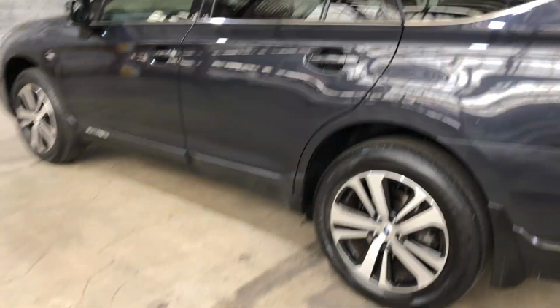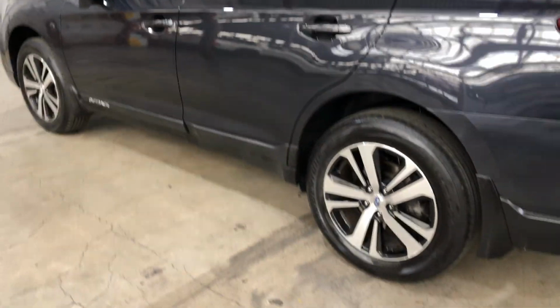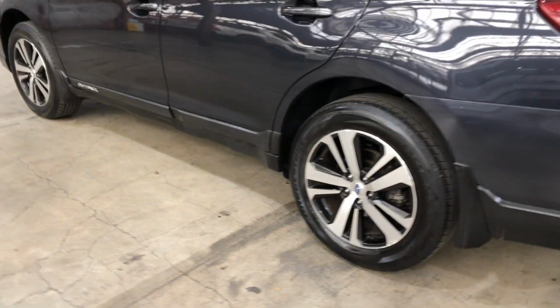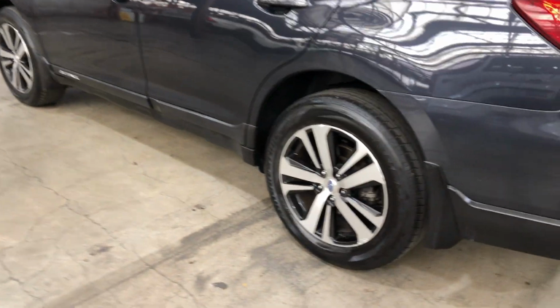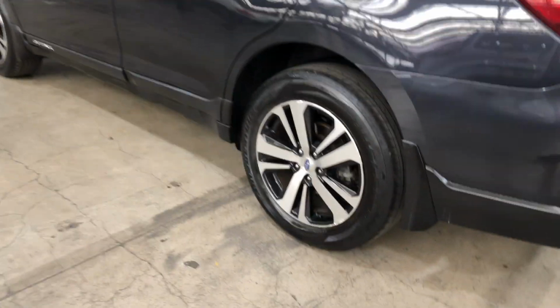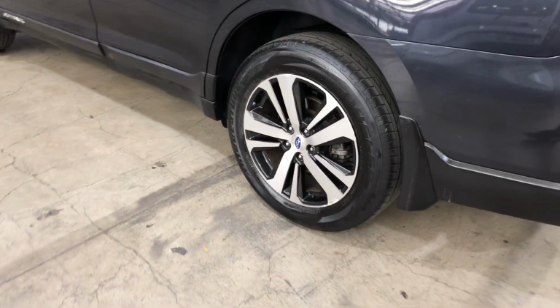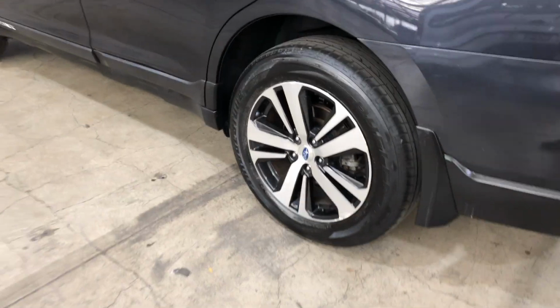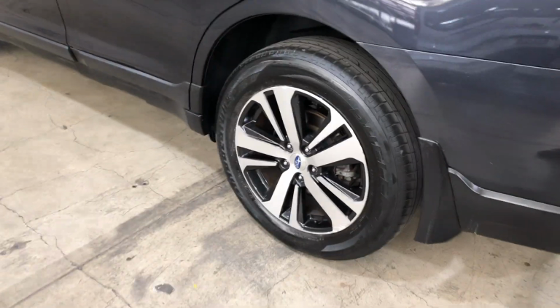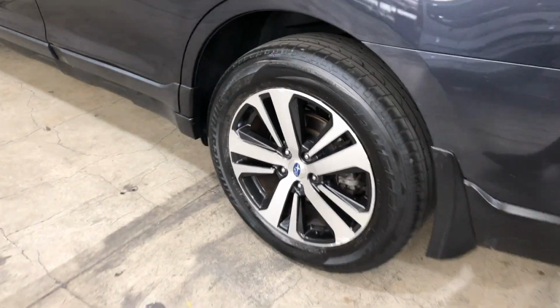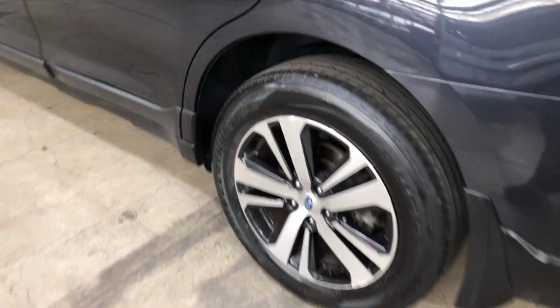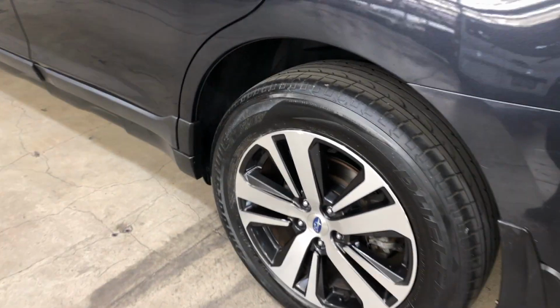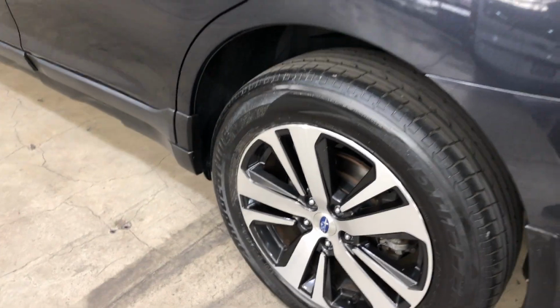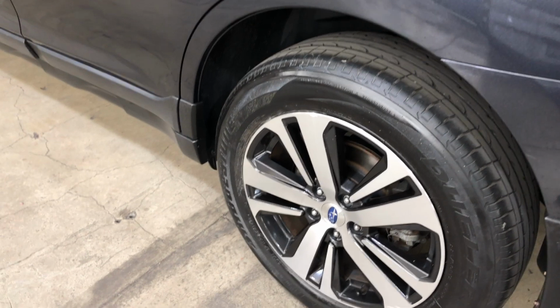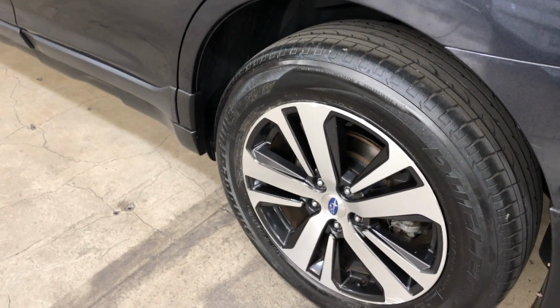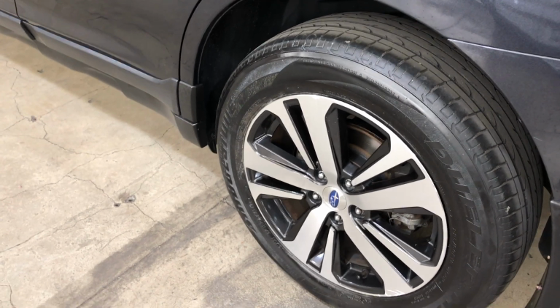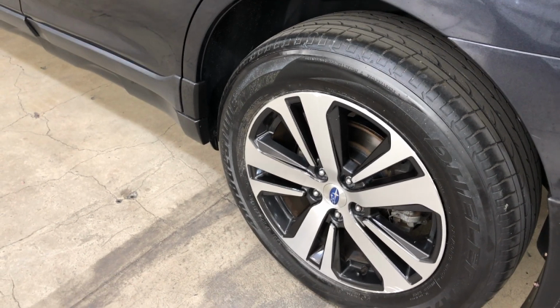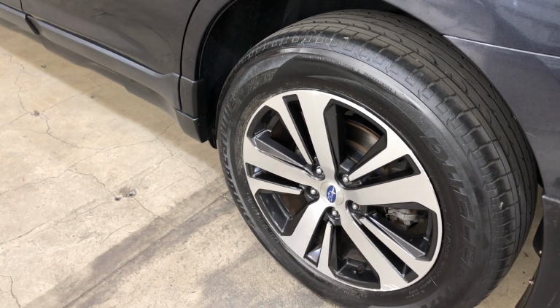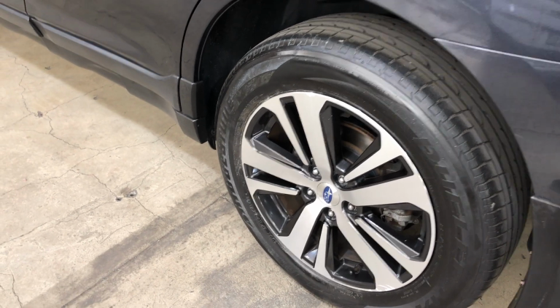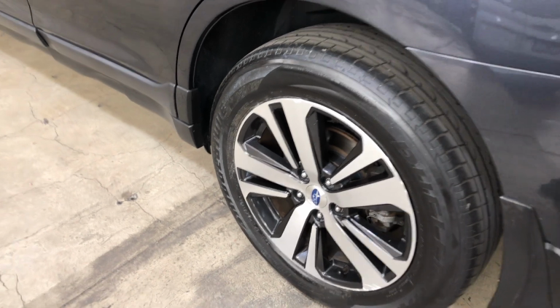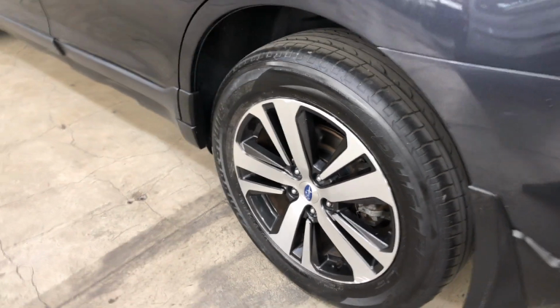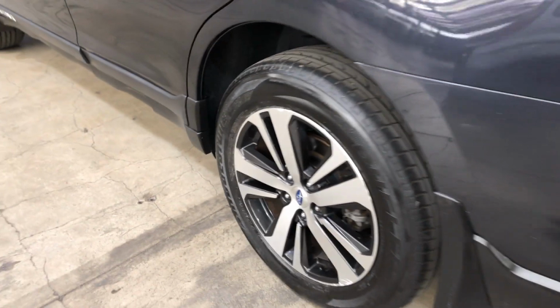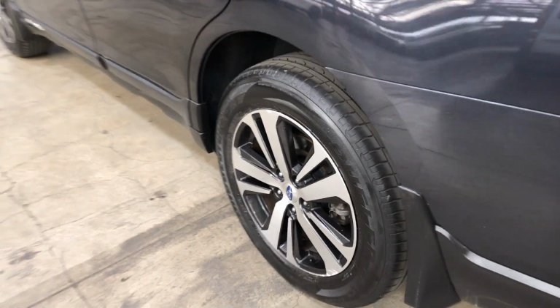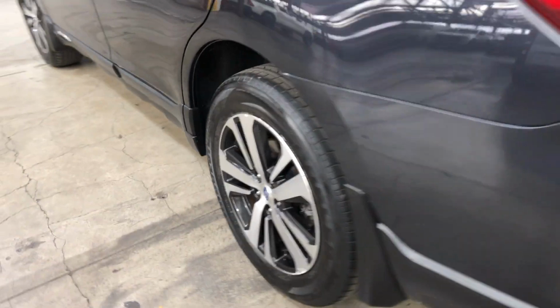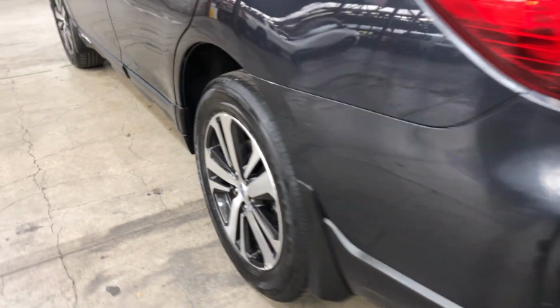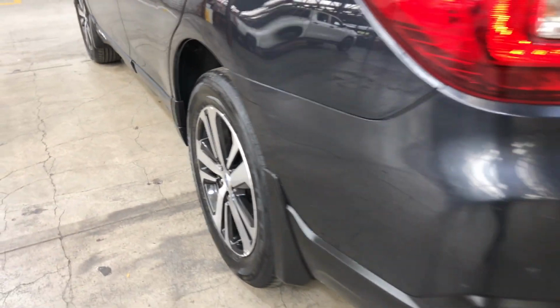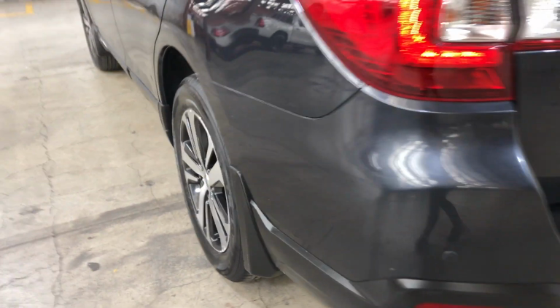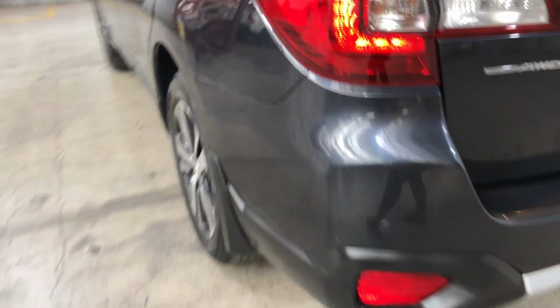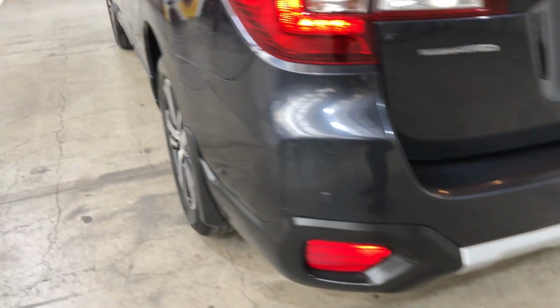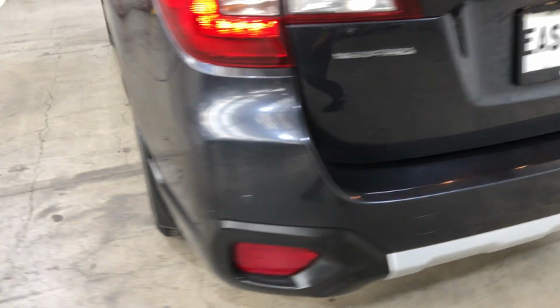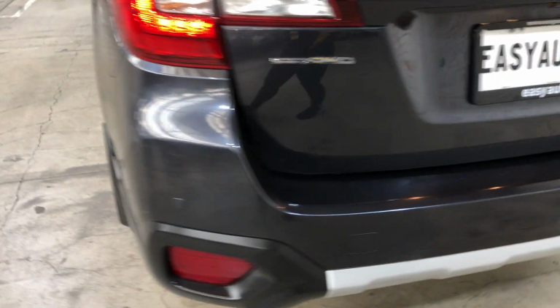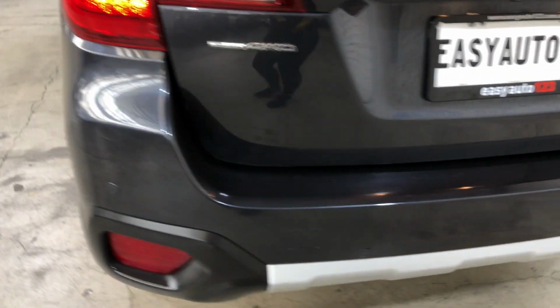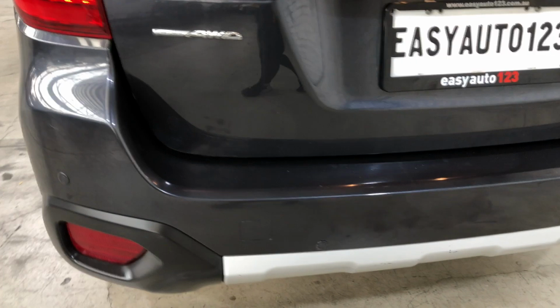It comes with 18 inch rims with plenty of tread on all 4 tyres. This car has also been fitted with rear parking sensors.